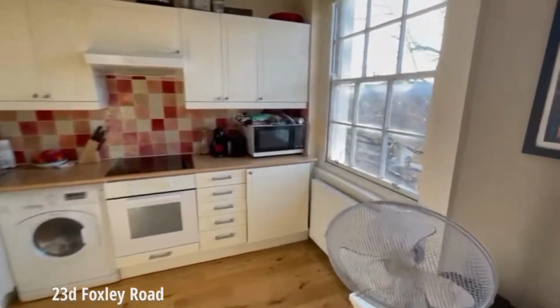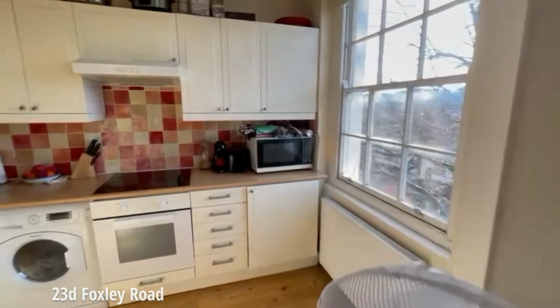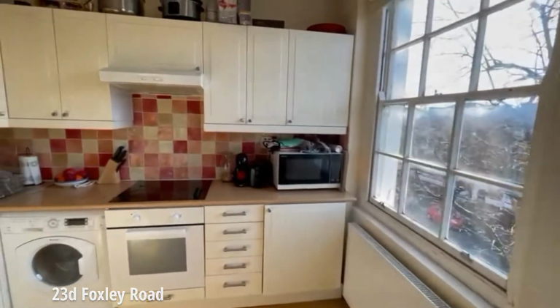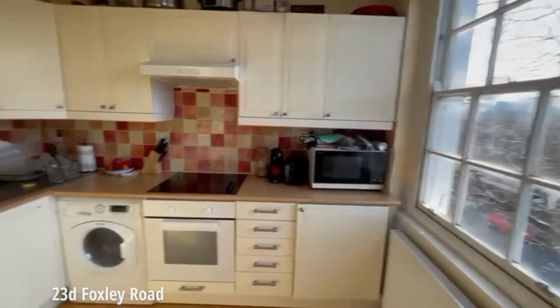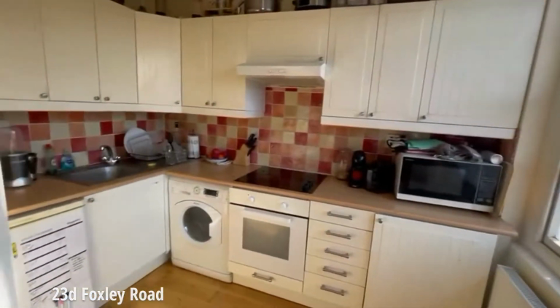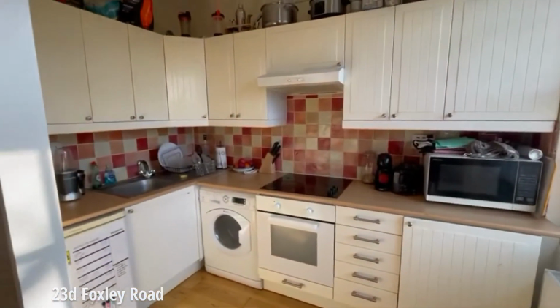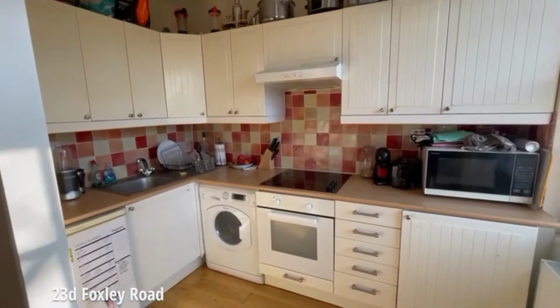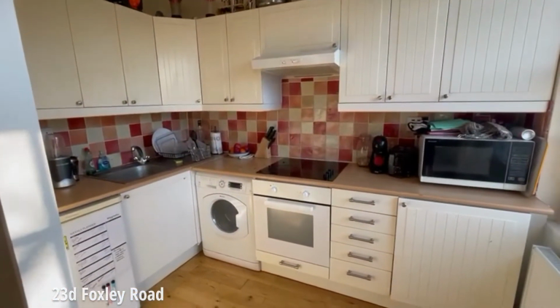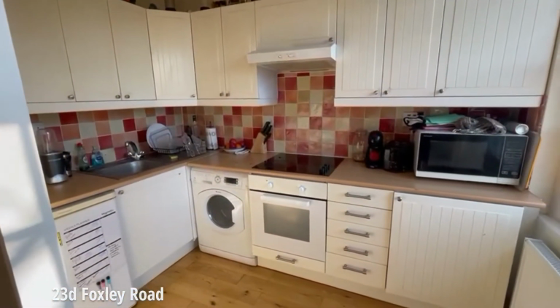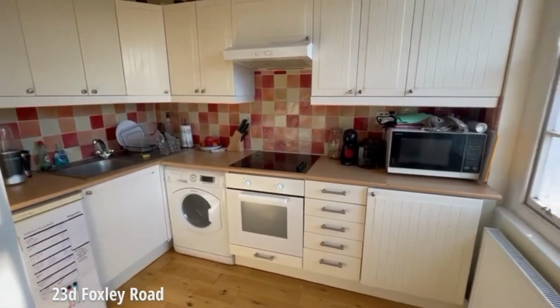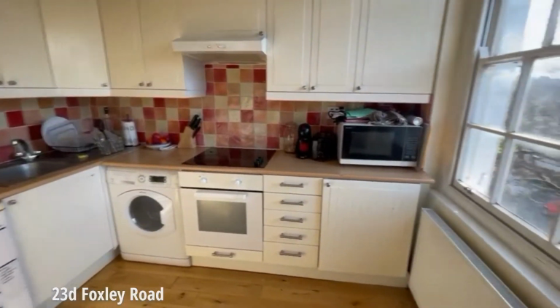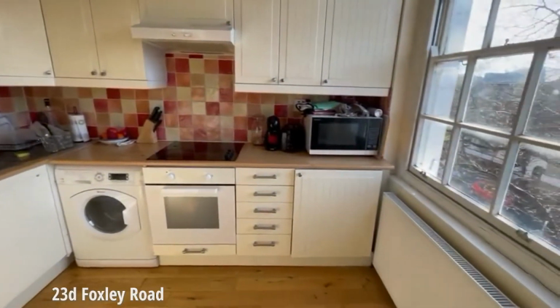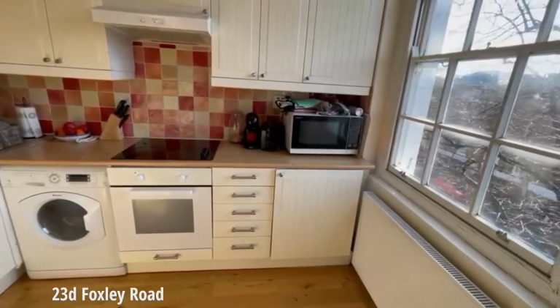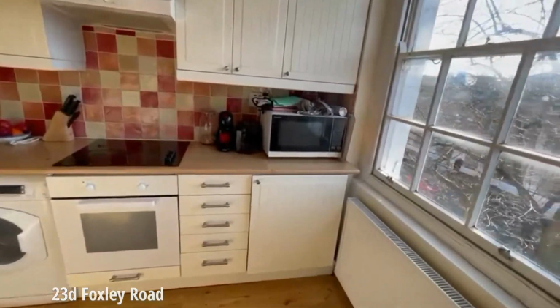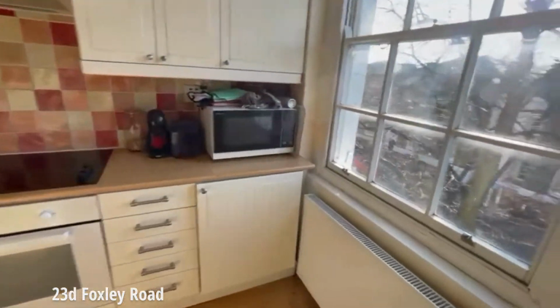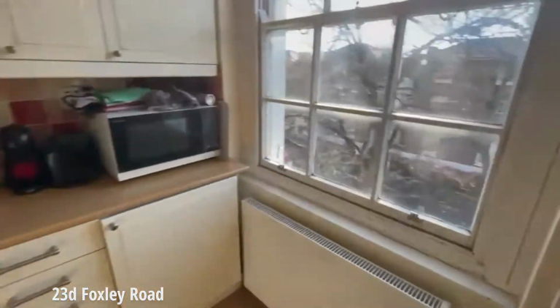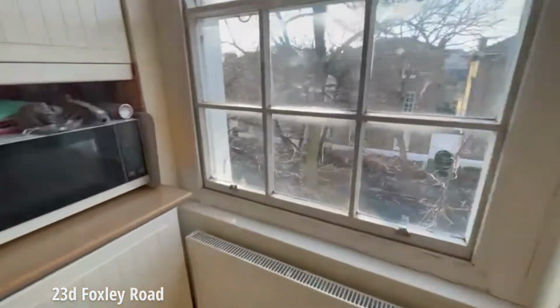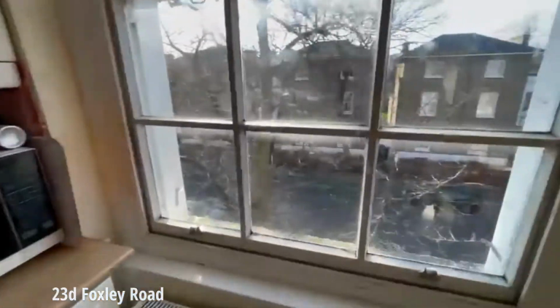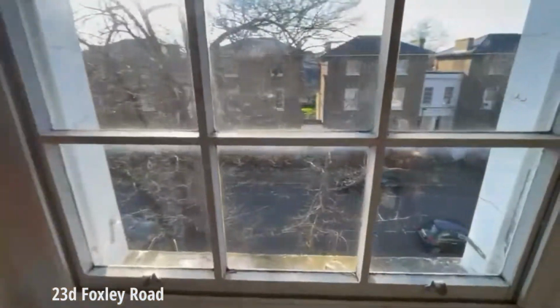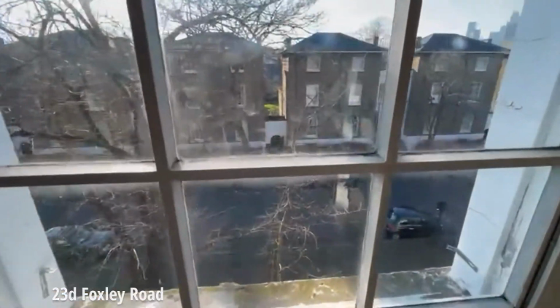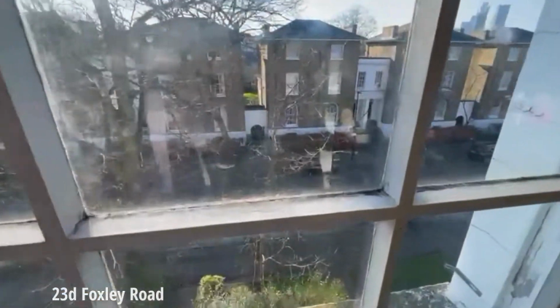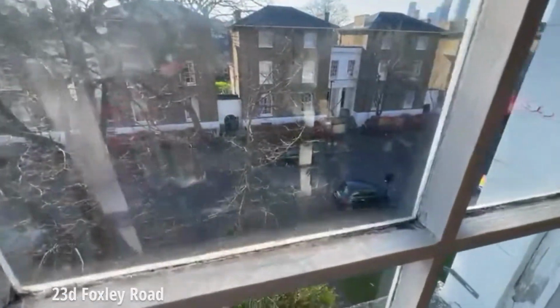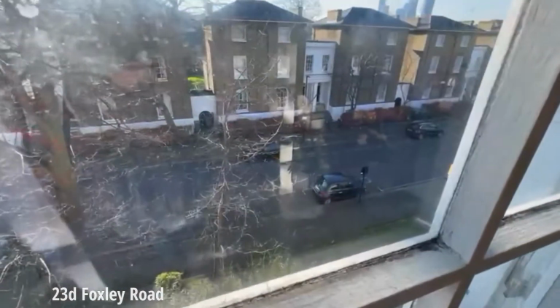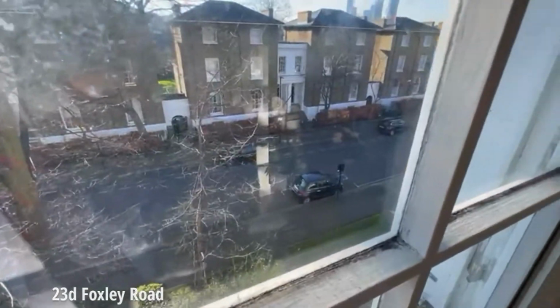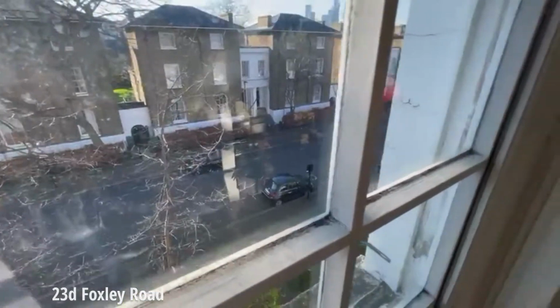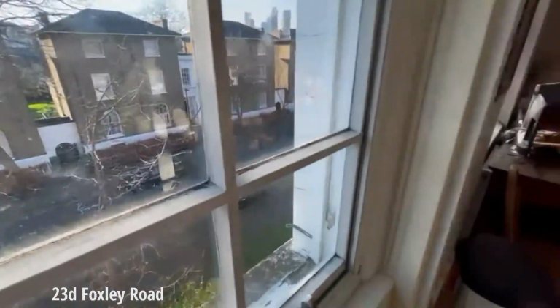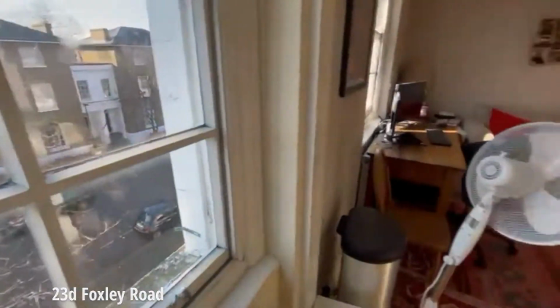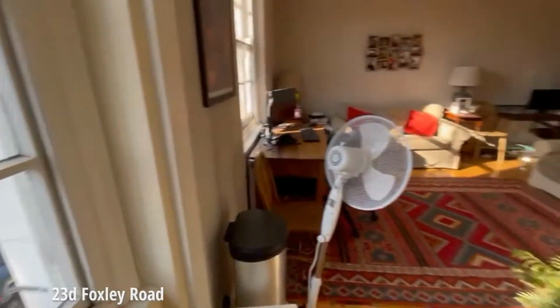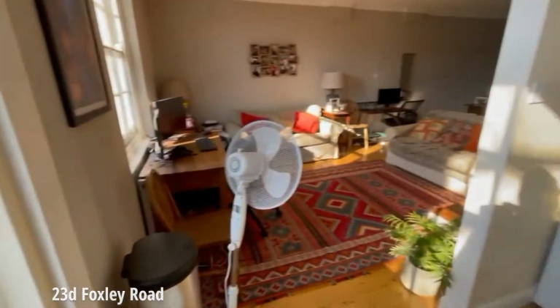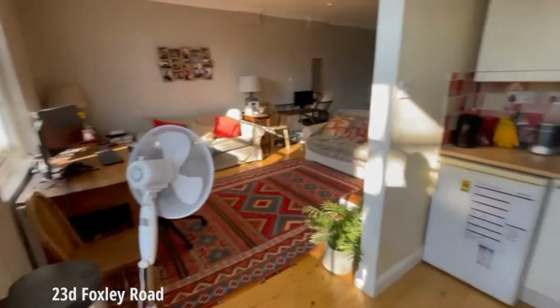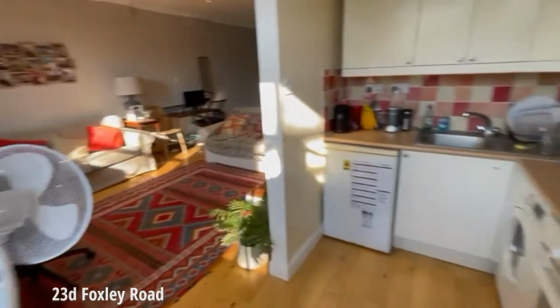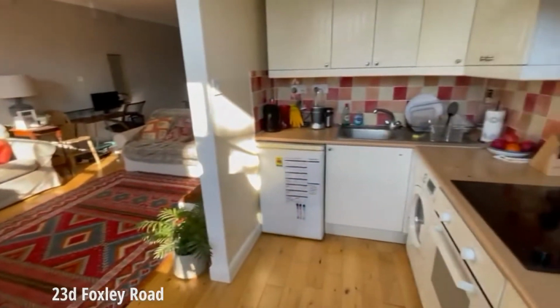Head through here and this is the kitchen. And this is Foxy Road itself — just showing you from the other side.